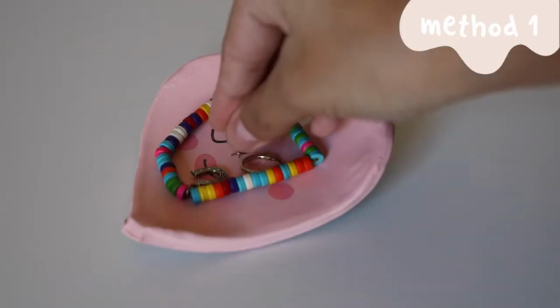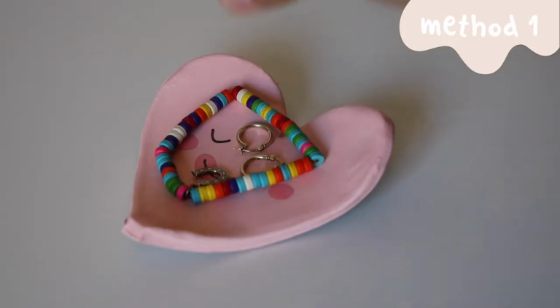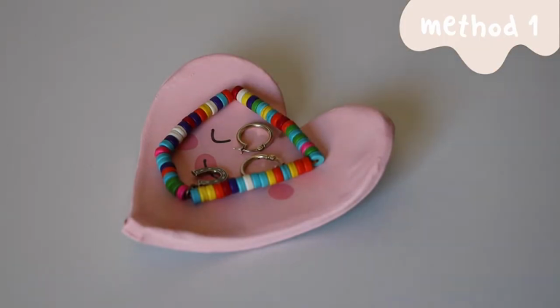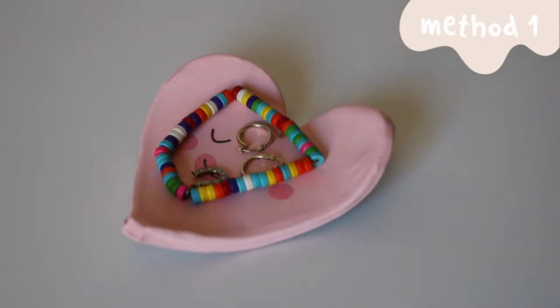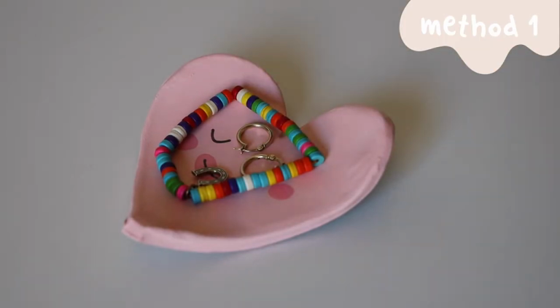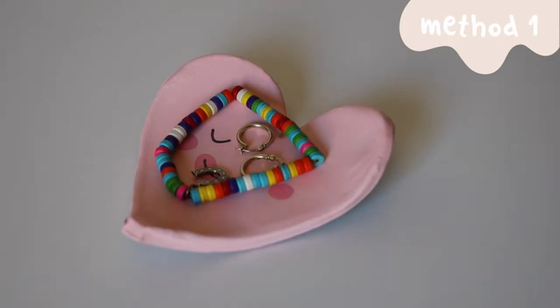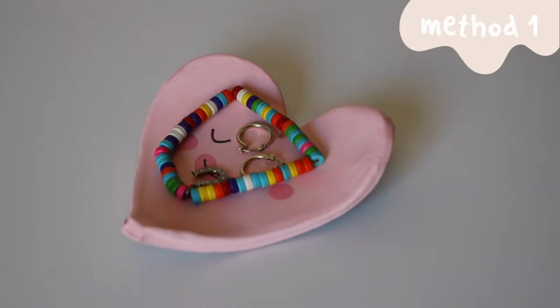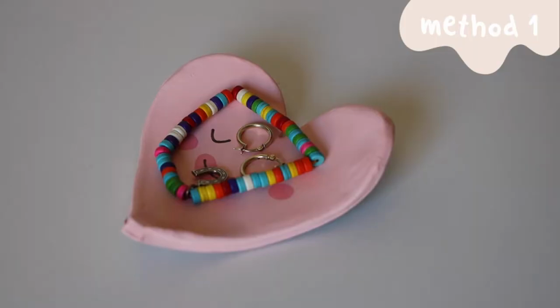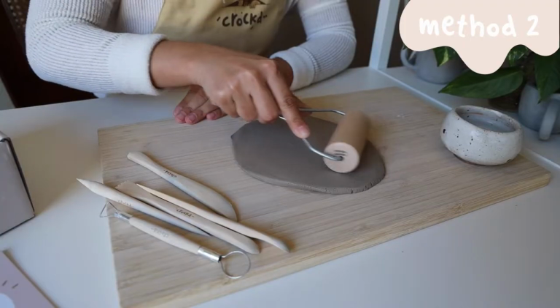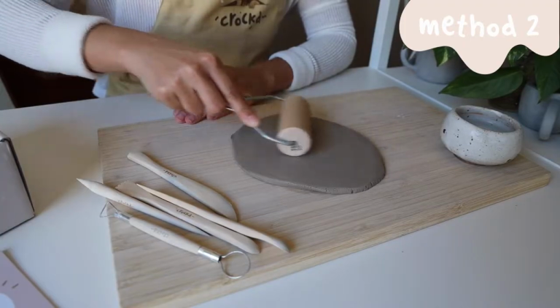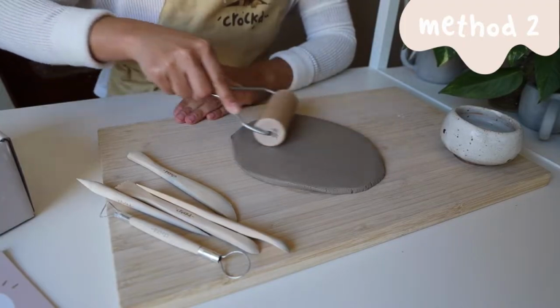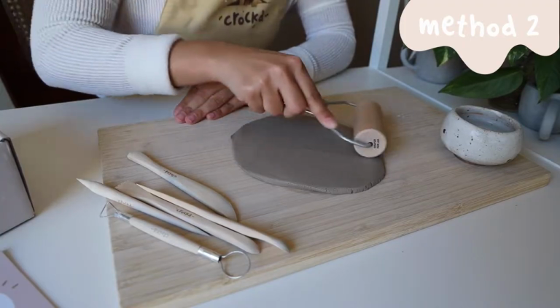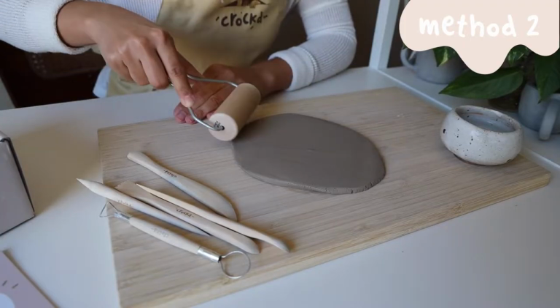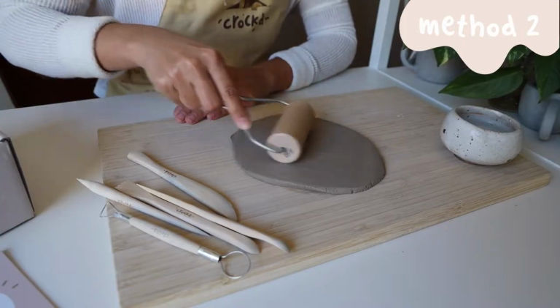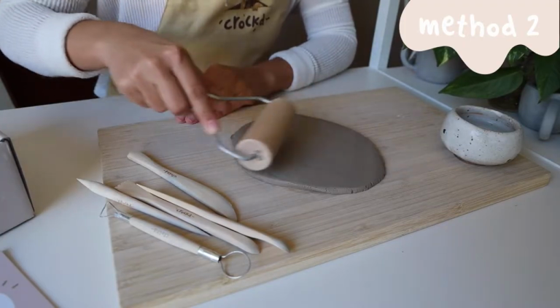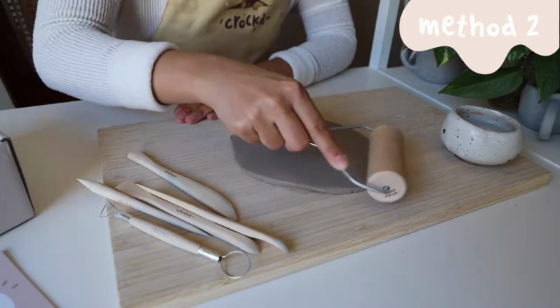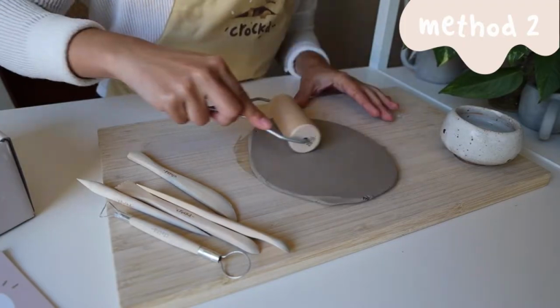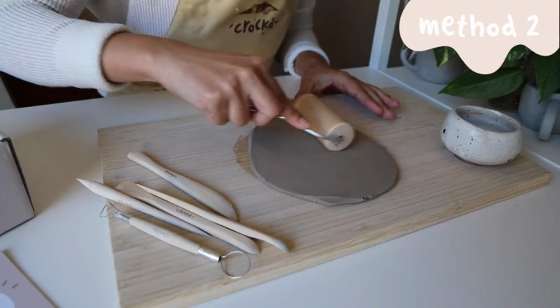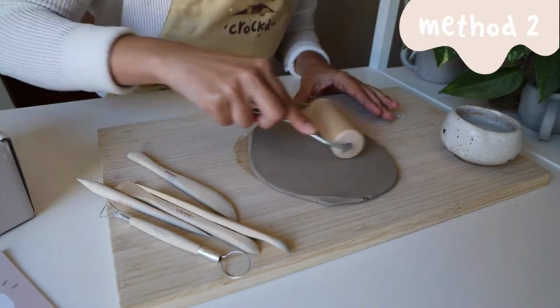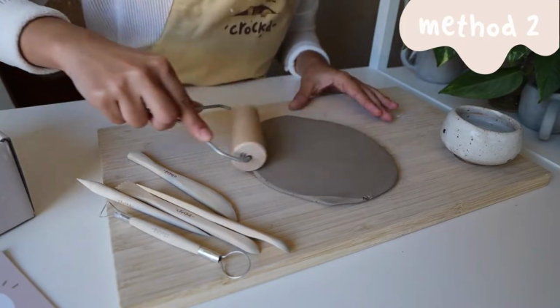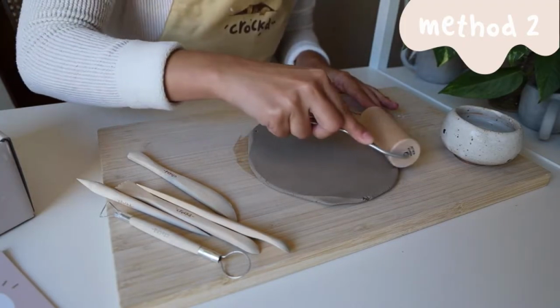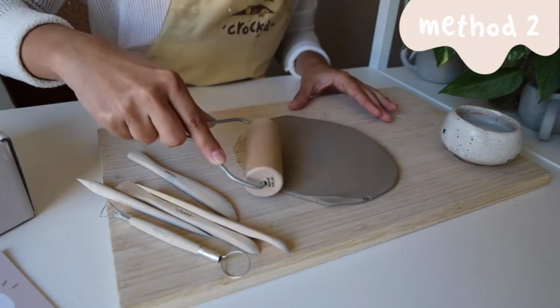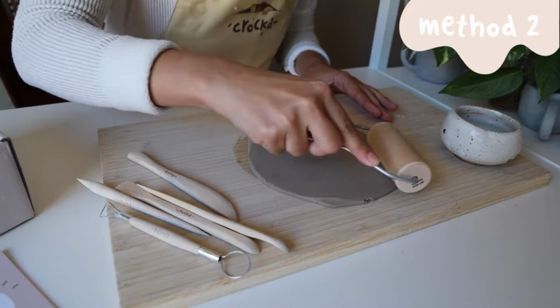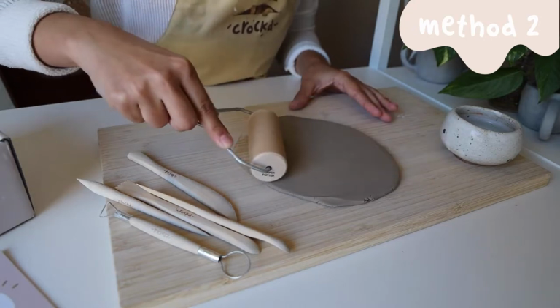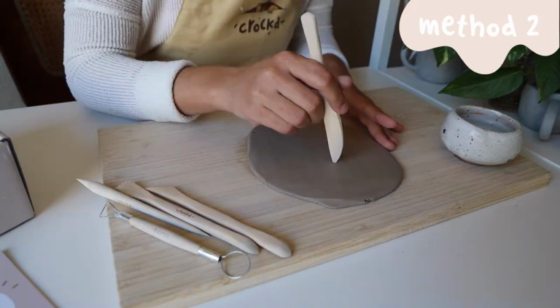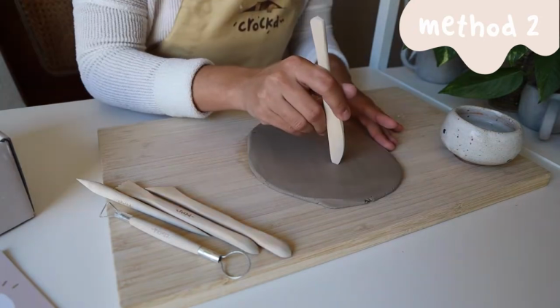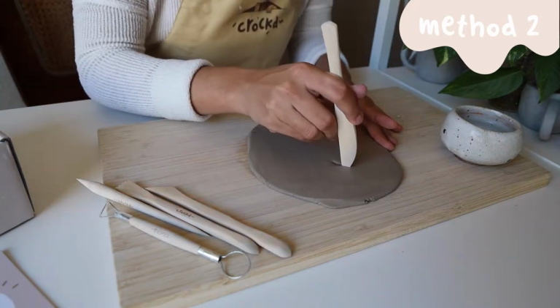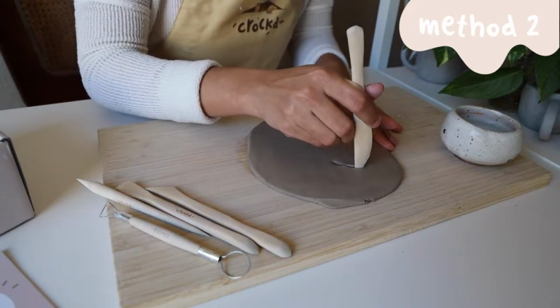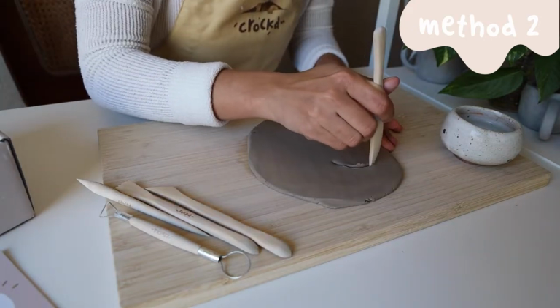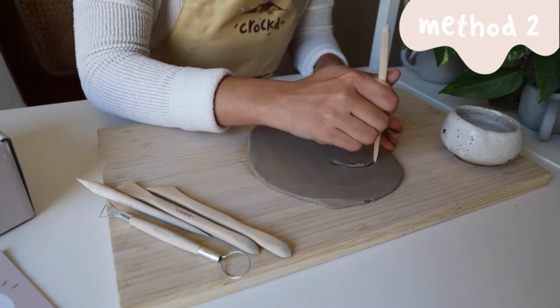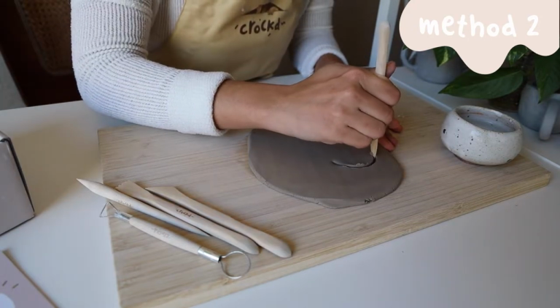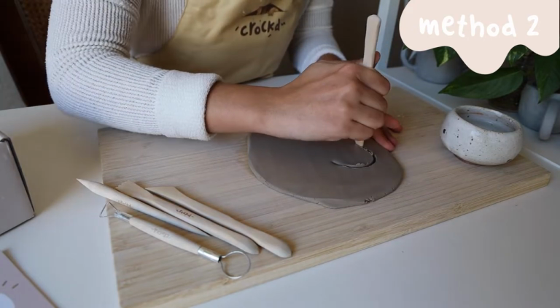For the other method, we'll build and attach walls instead. So again, flatten your clay and carve out whatever shape you'd like for the base of your trinket dish.